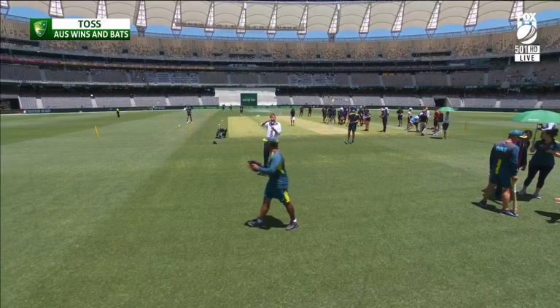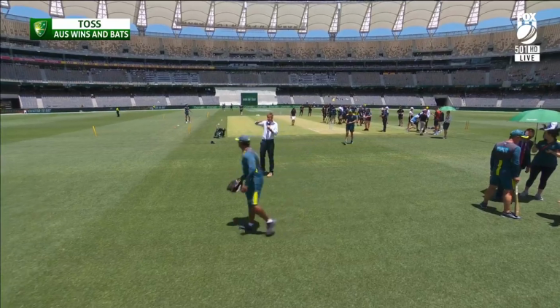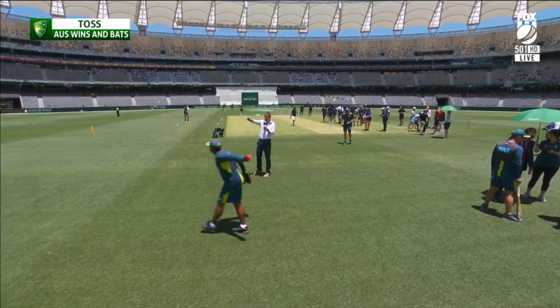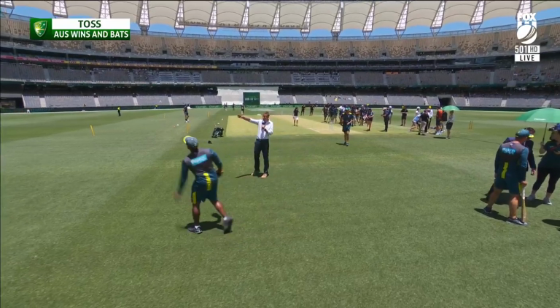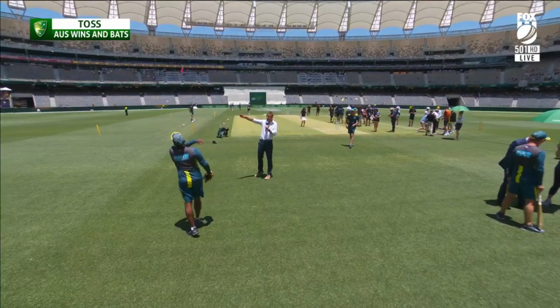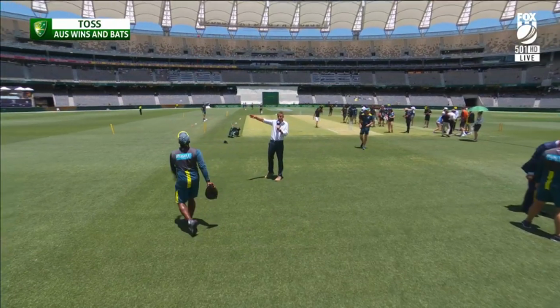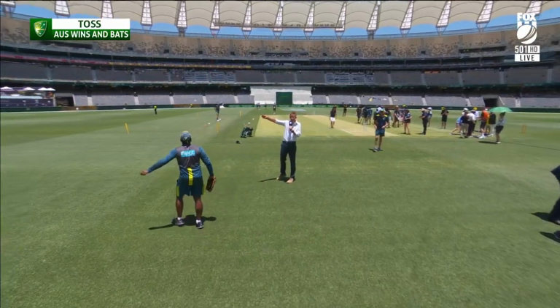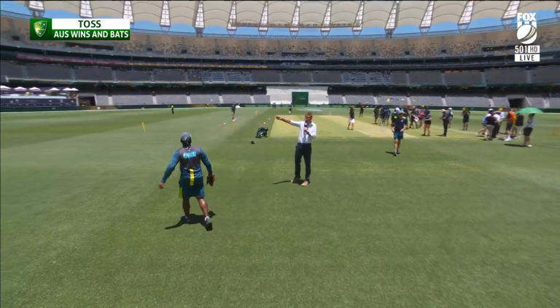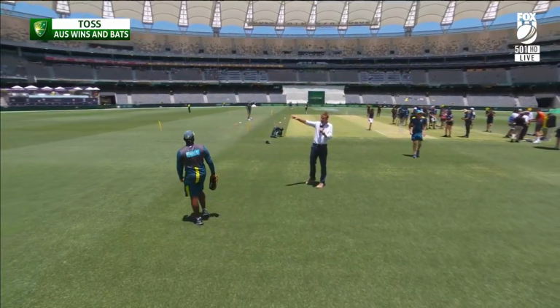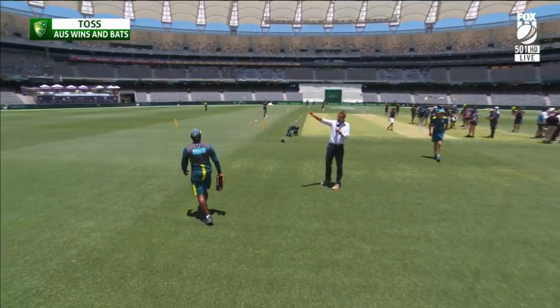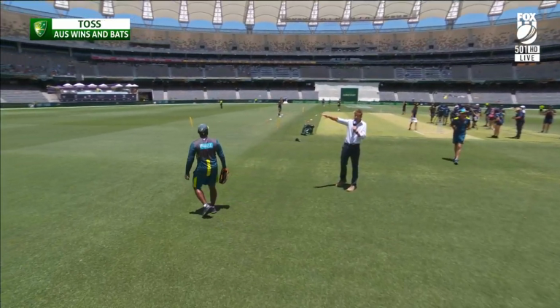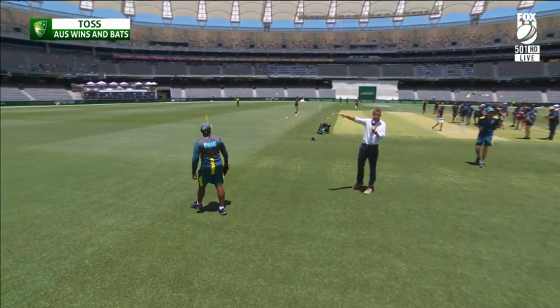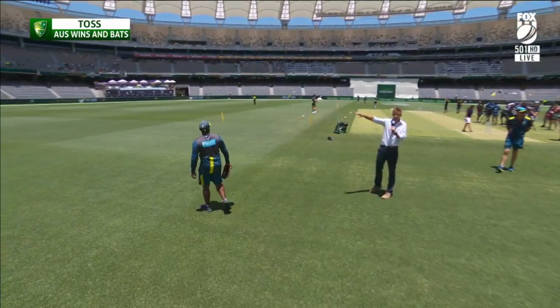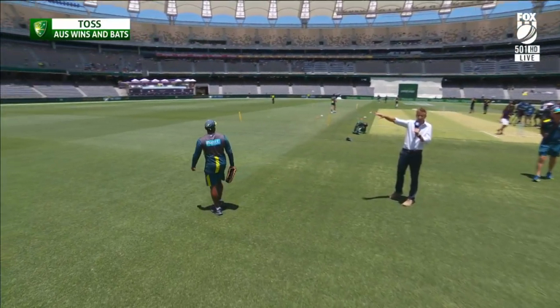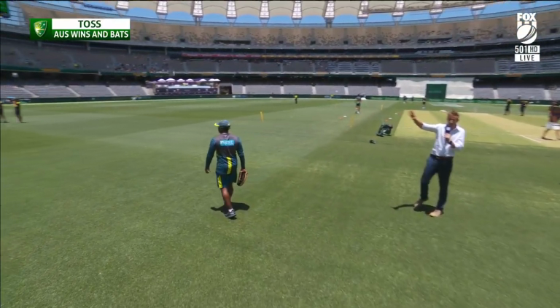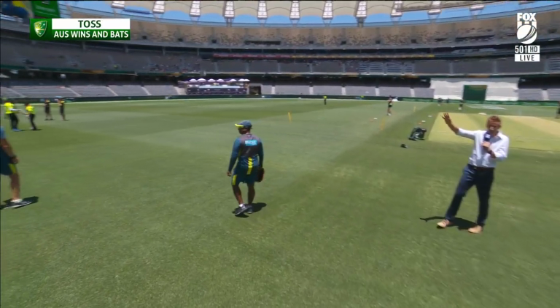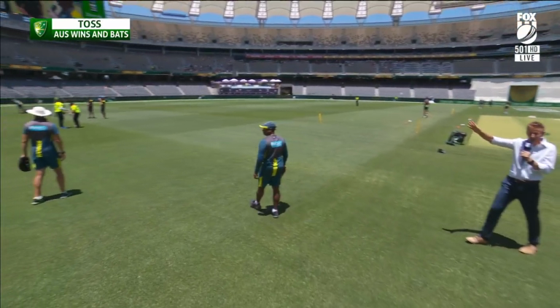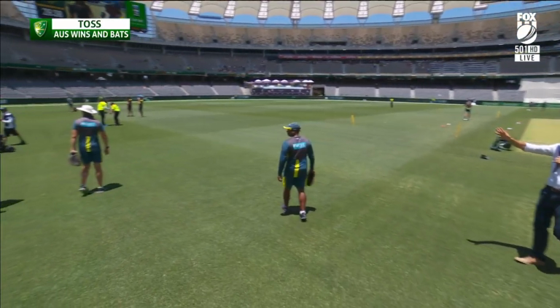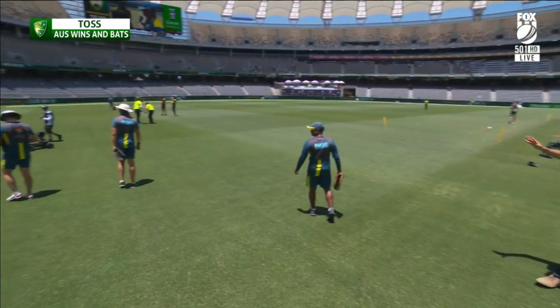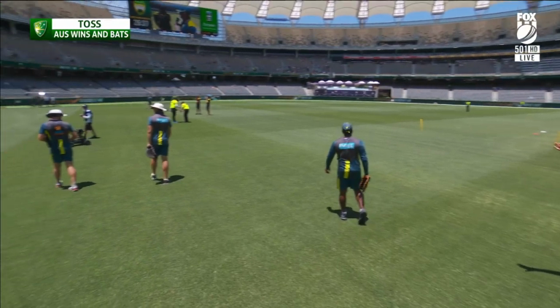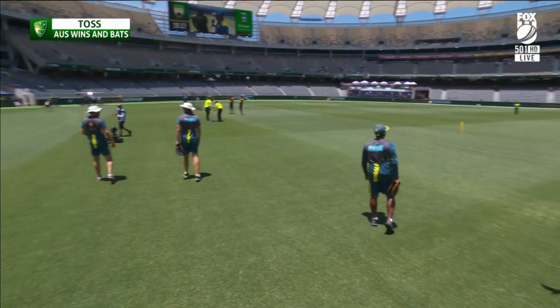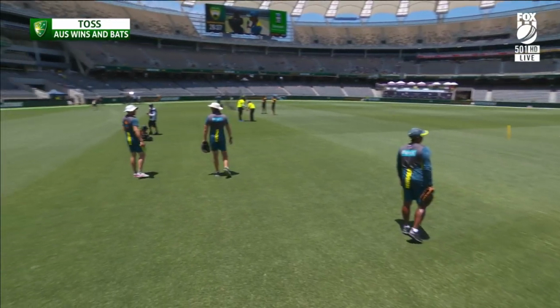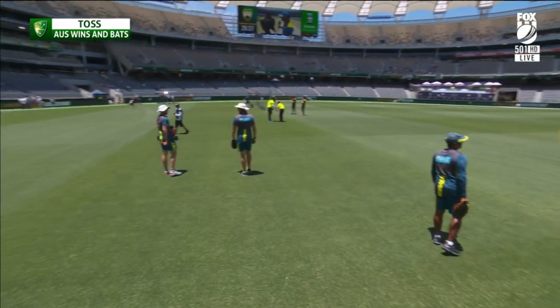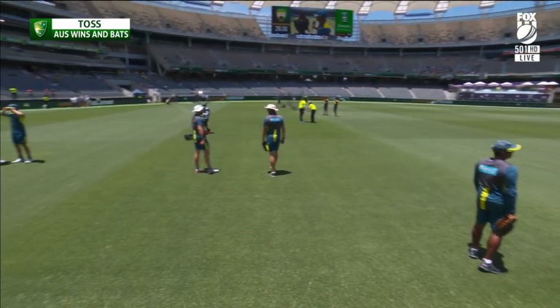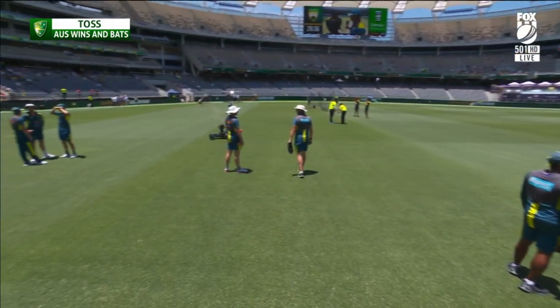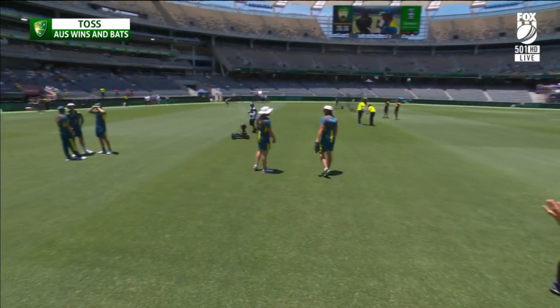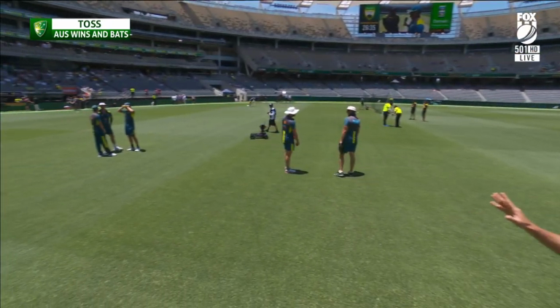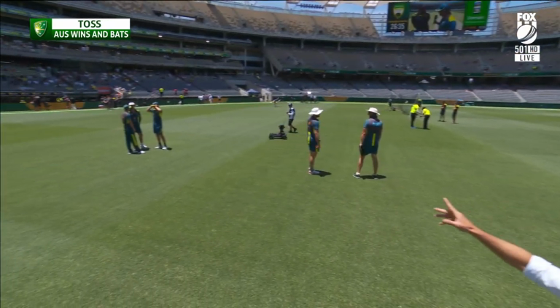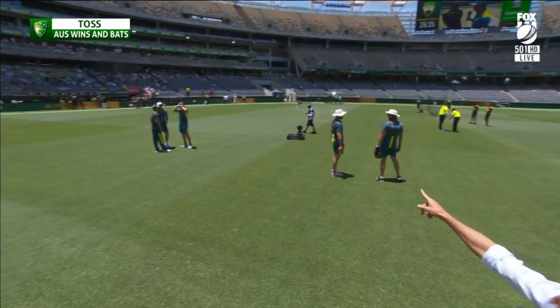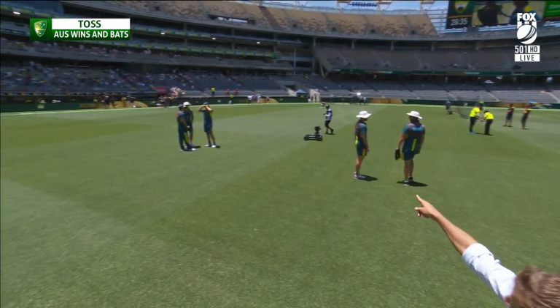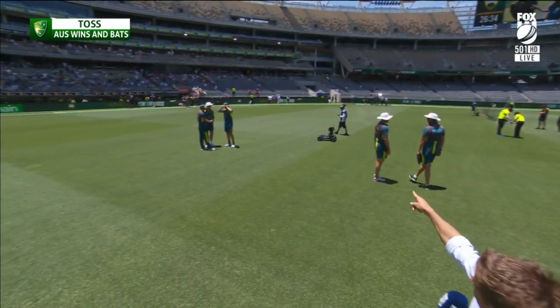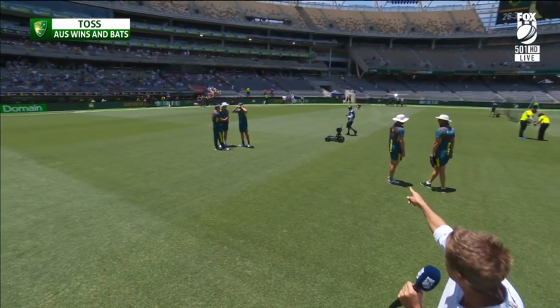If you just bend around that way to my right, you'll see an entranceway. Keep going, Foxy, keep going — yeah, directly there. That's the entranceway.